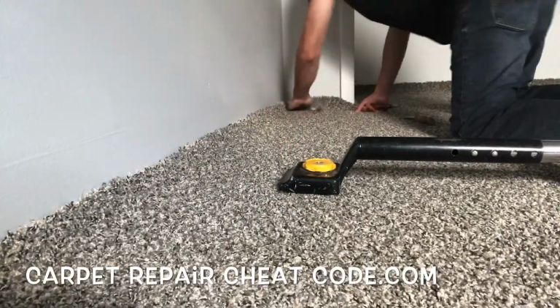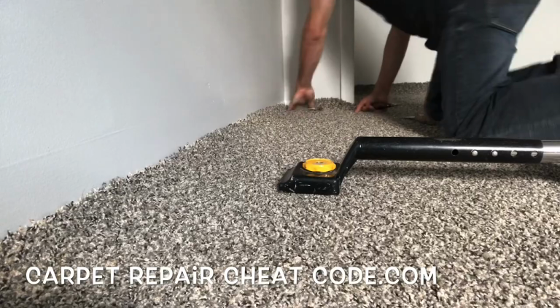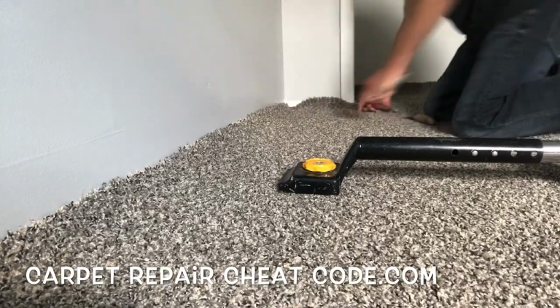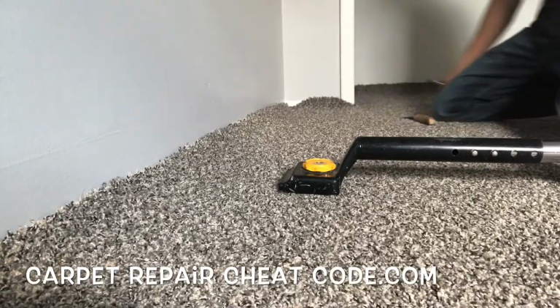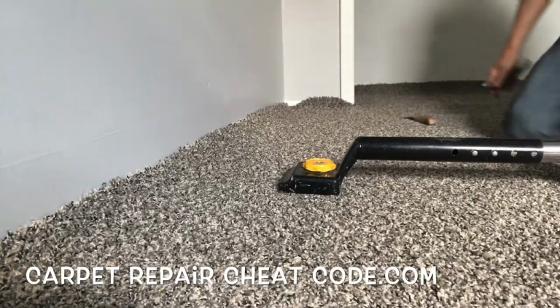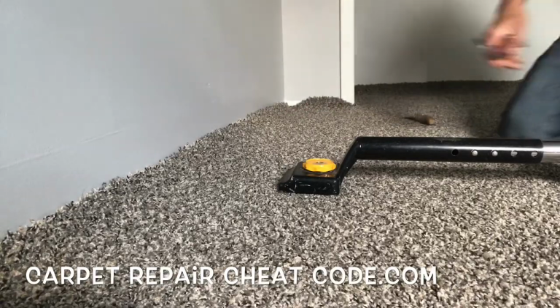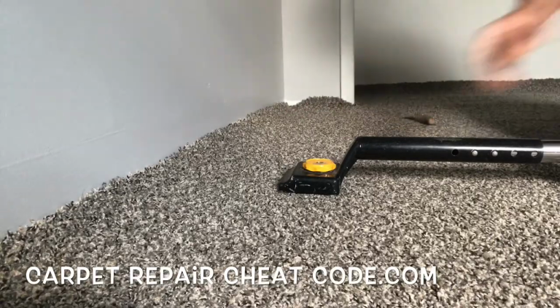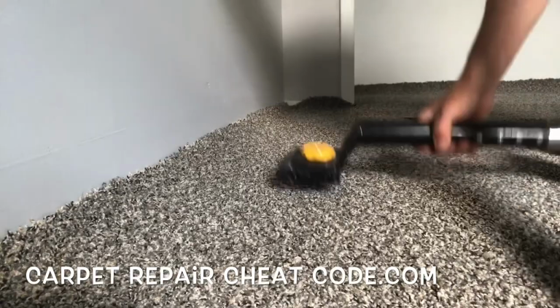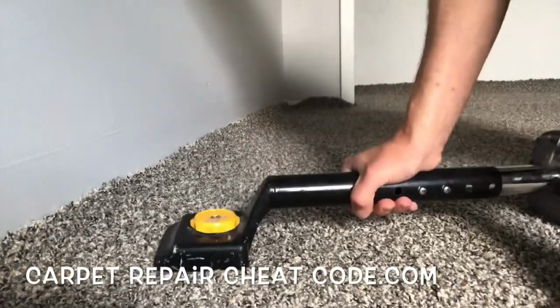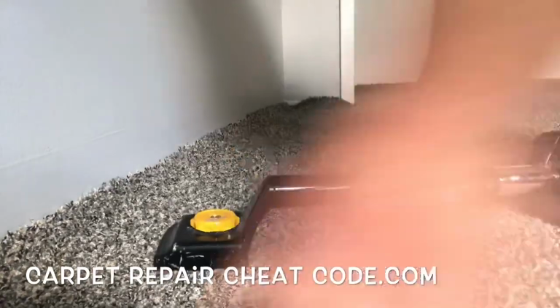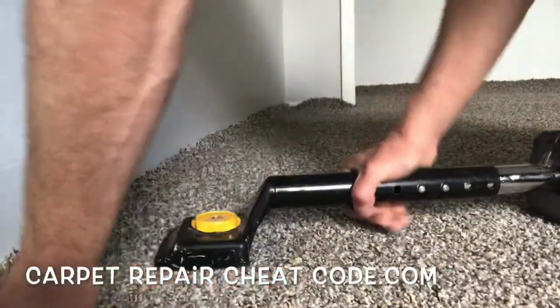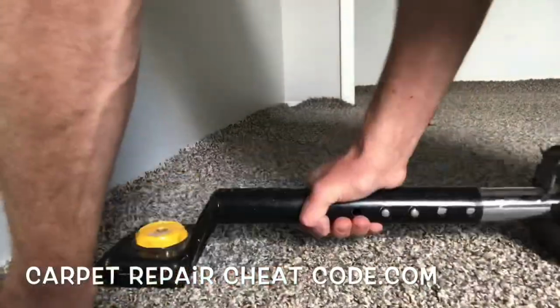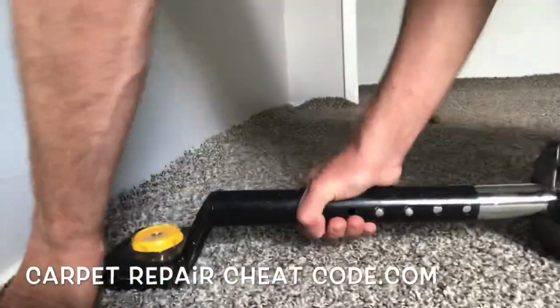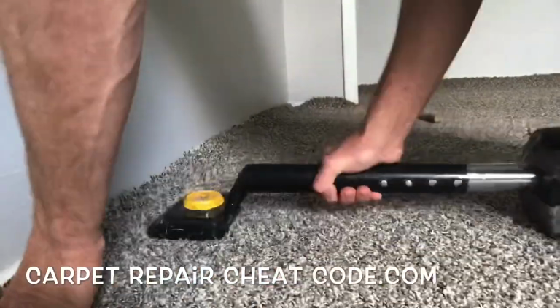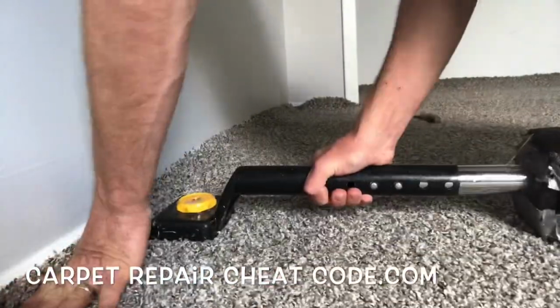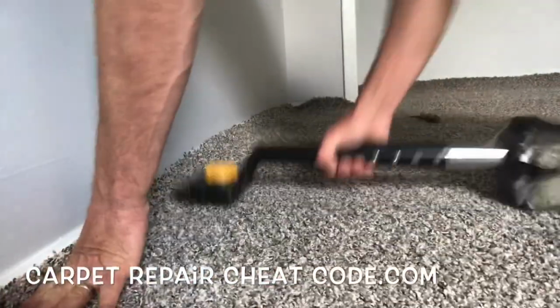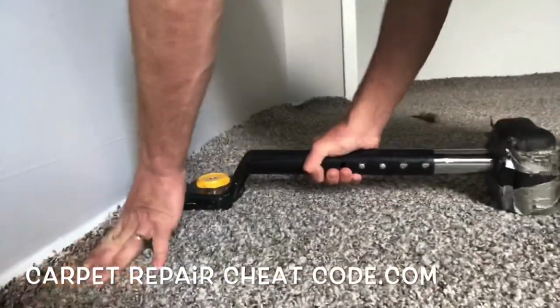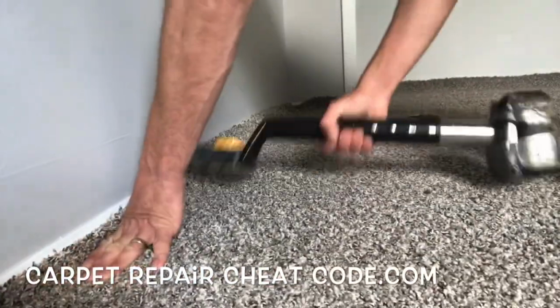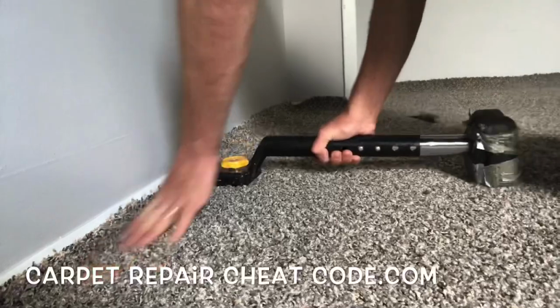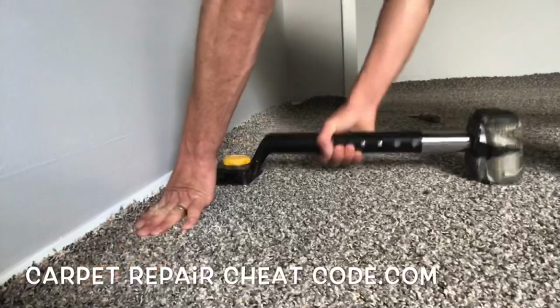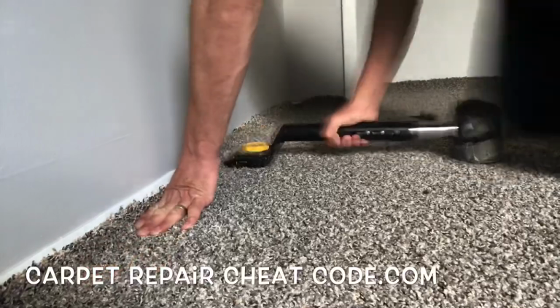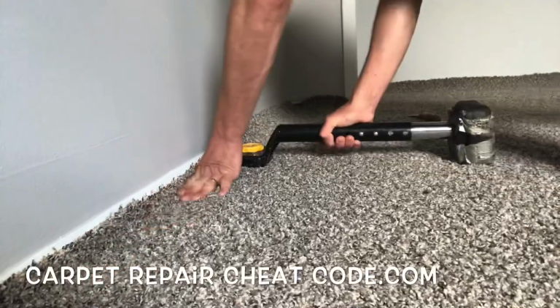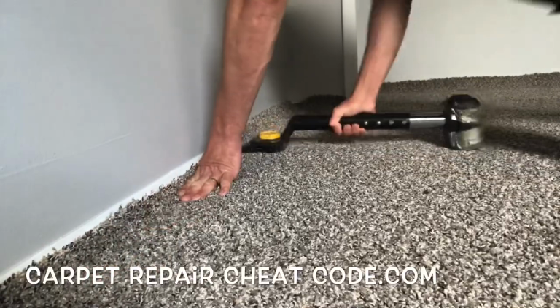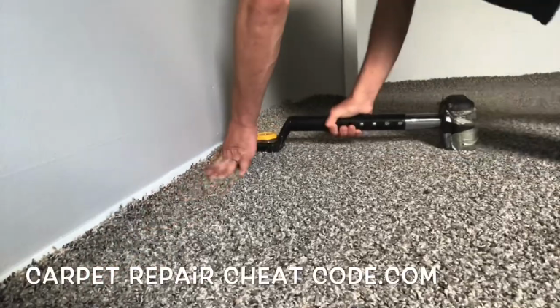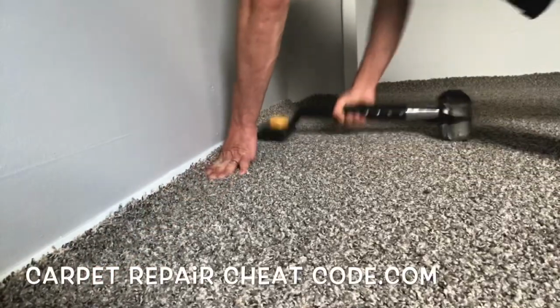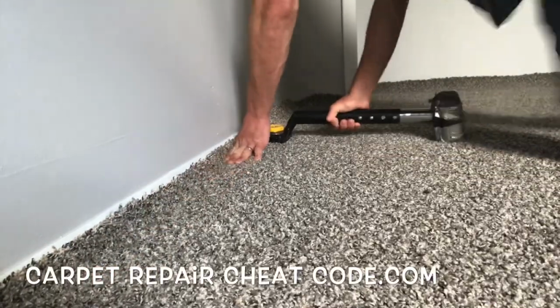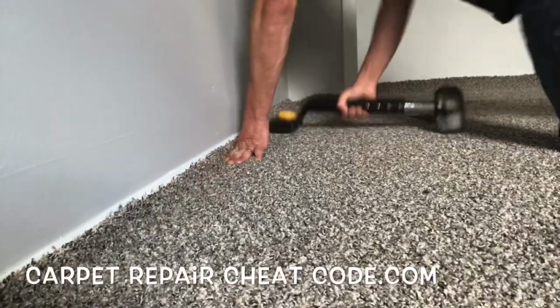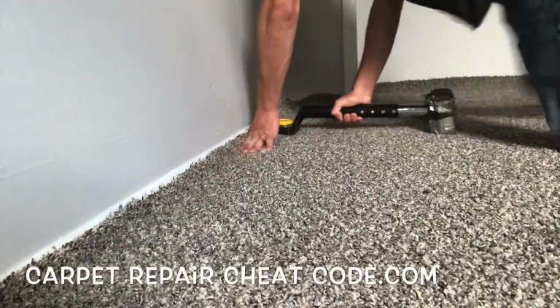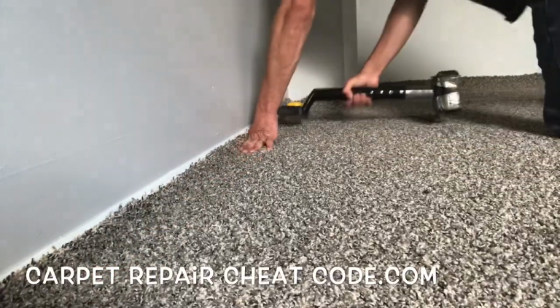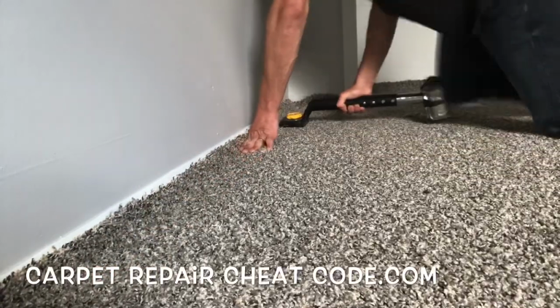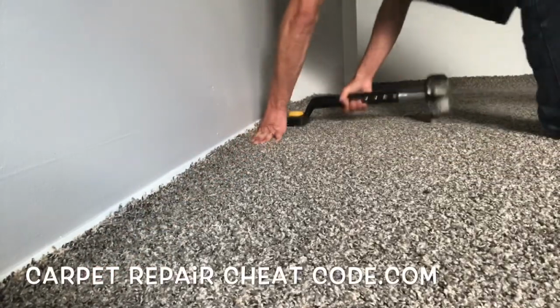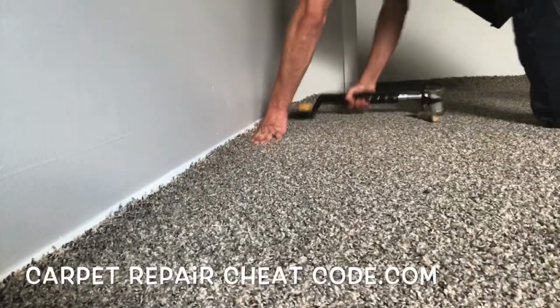Now the wall I just trimmed and tucked — this is the opposite wall of that. Roughly six feet down, all the way down, we're going to kick it on with our kicker and lock it onto the tack strips.